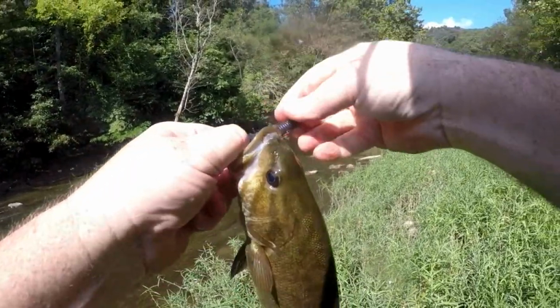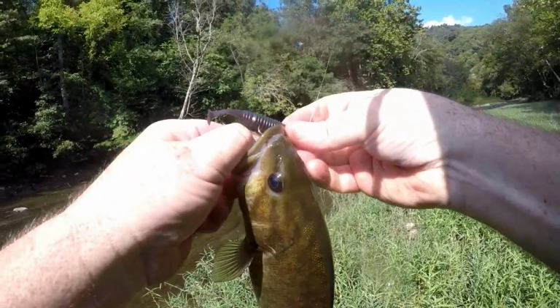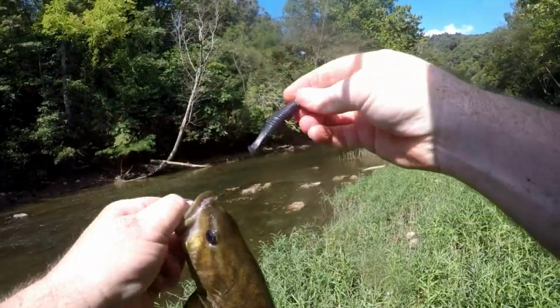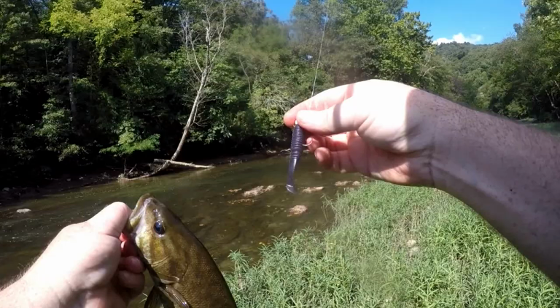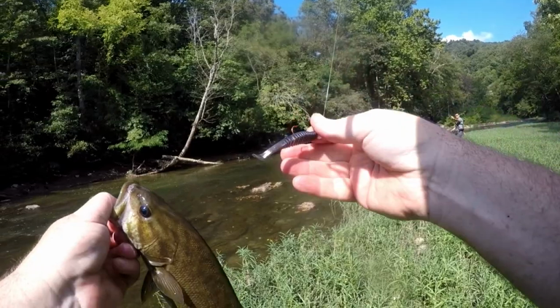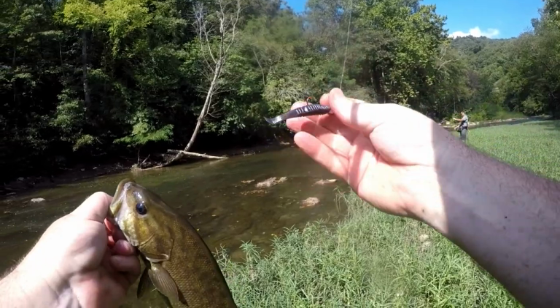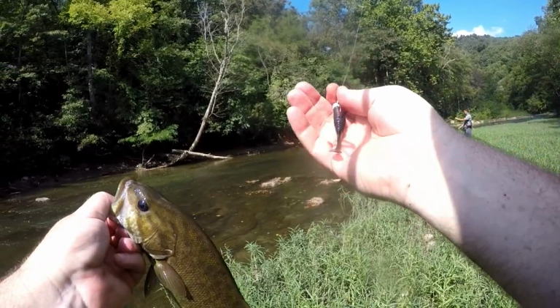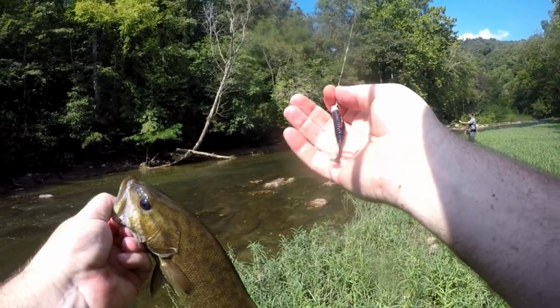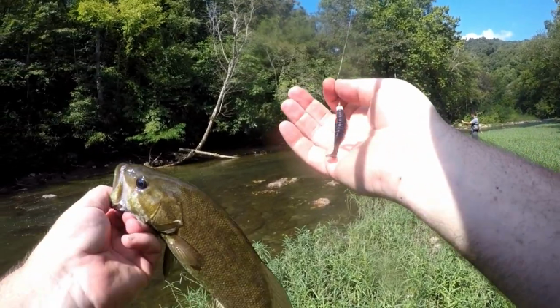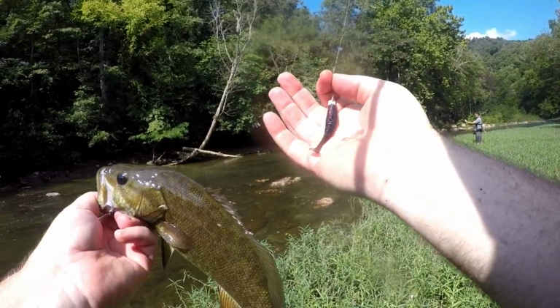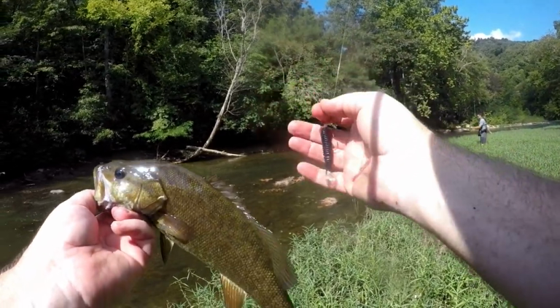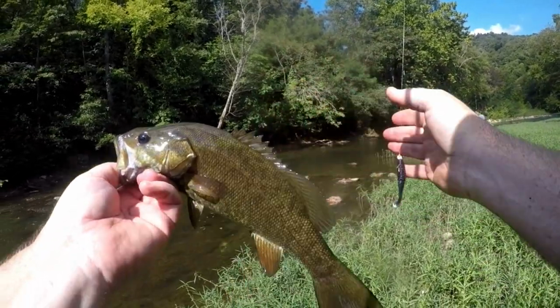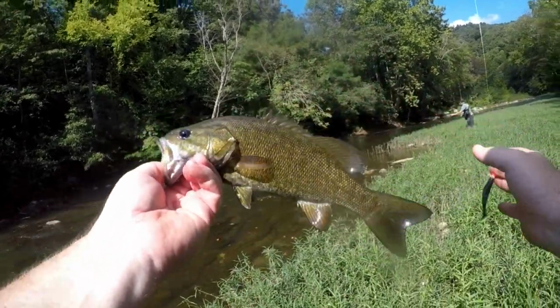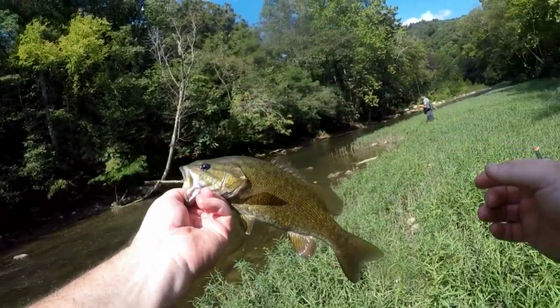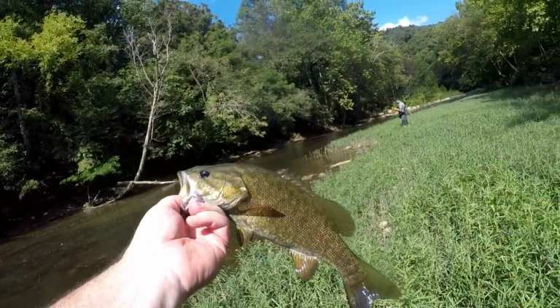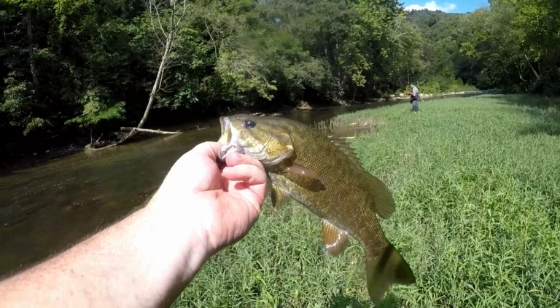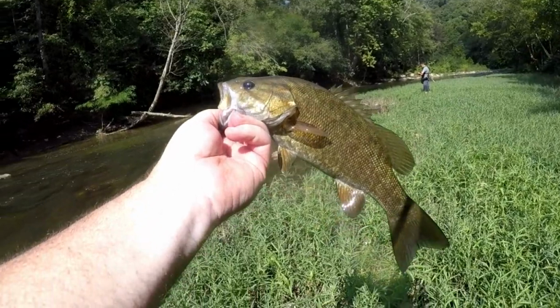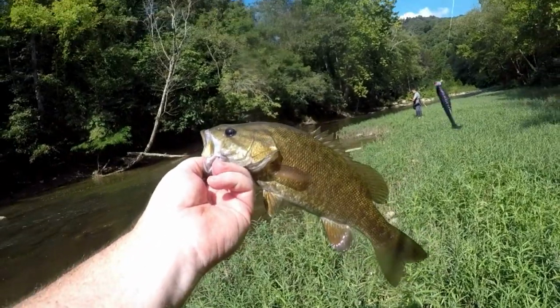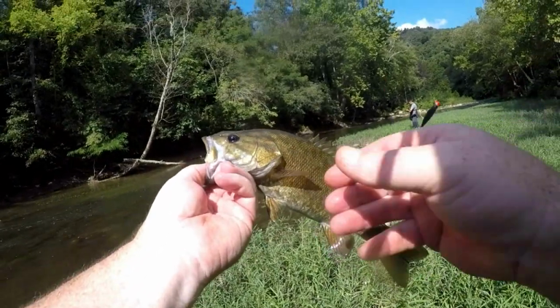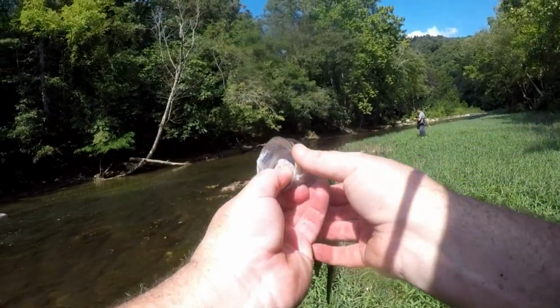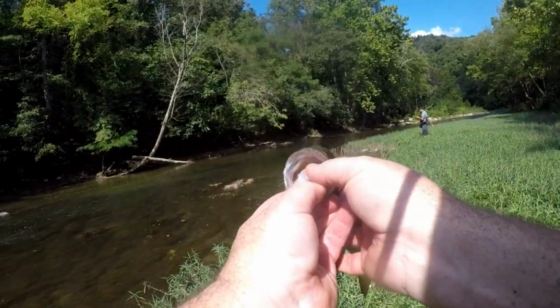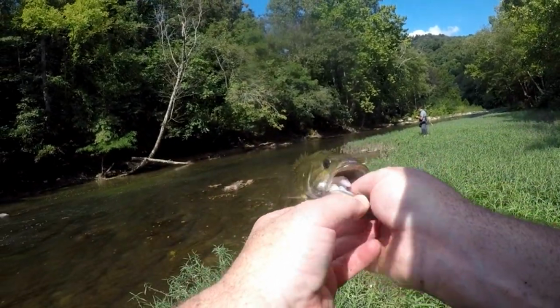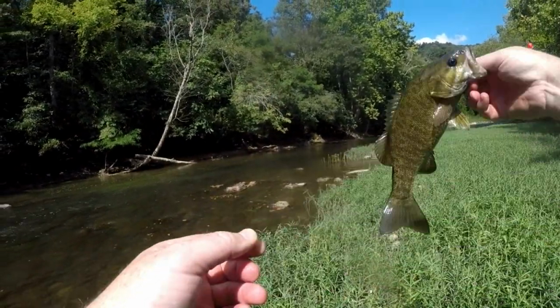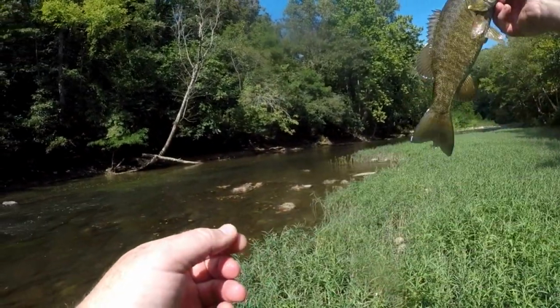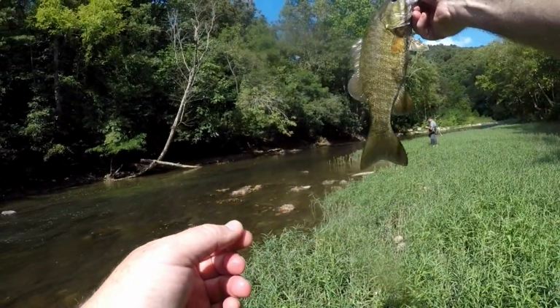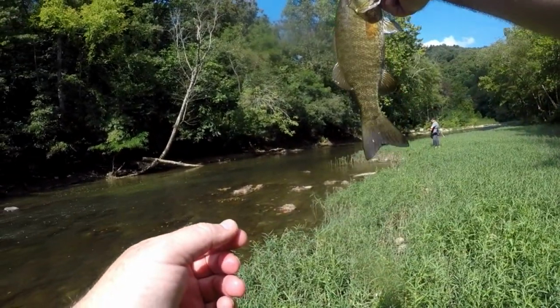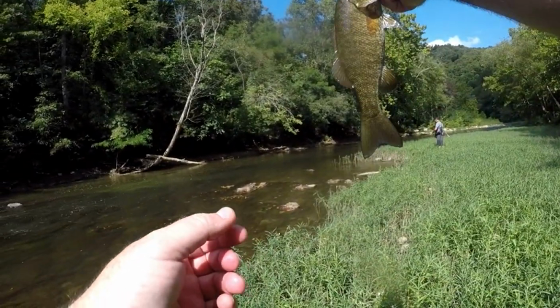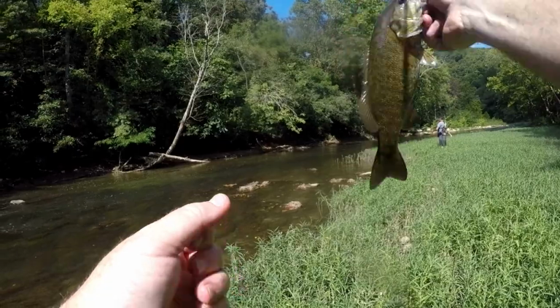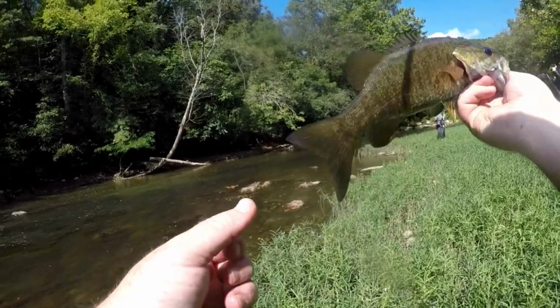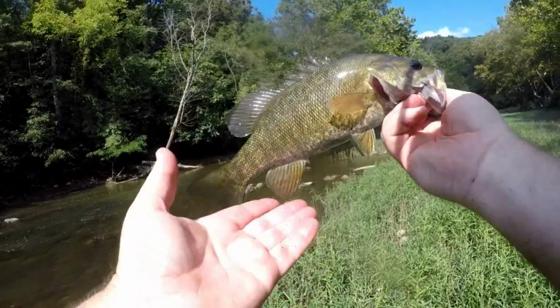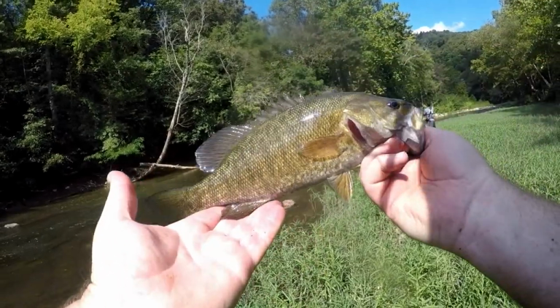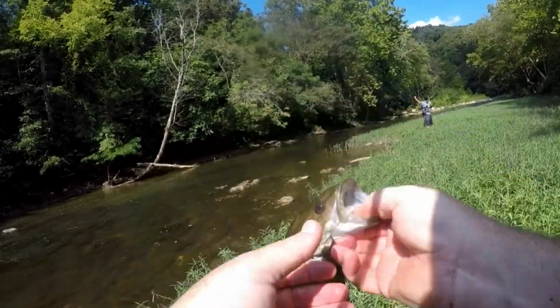I put a purple one on to kind of go dark like grampuses — there's a lot of grampuses in this river. Check him out right there. Nice one for the river.